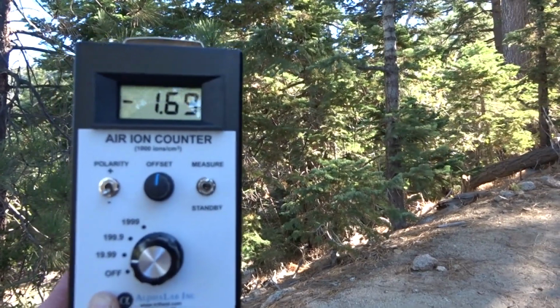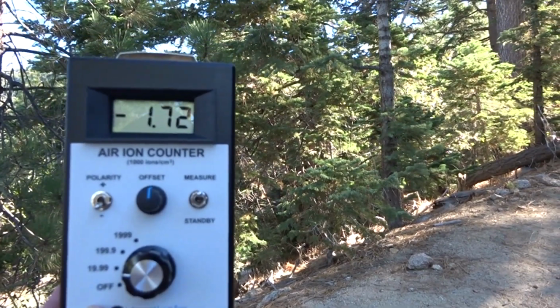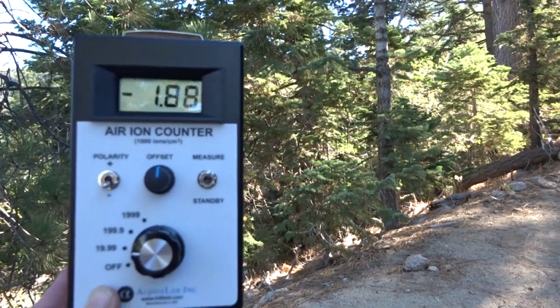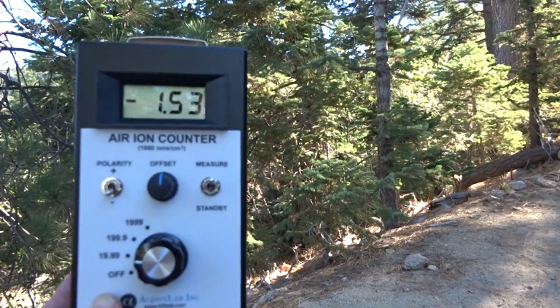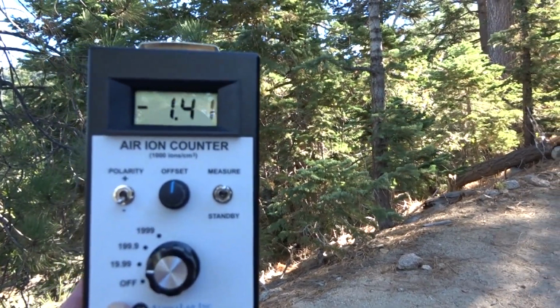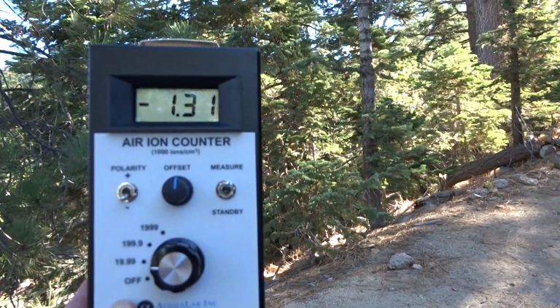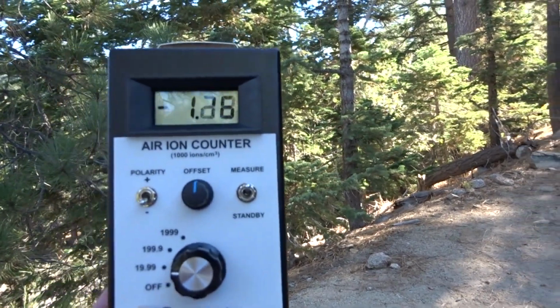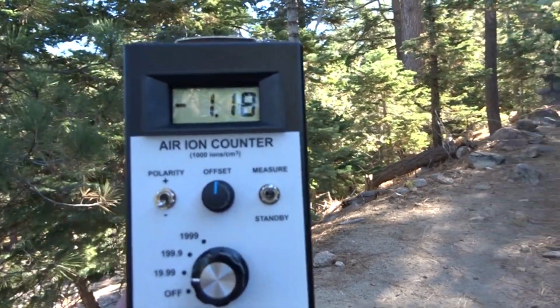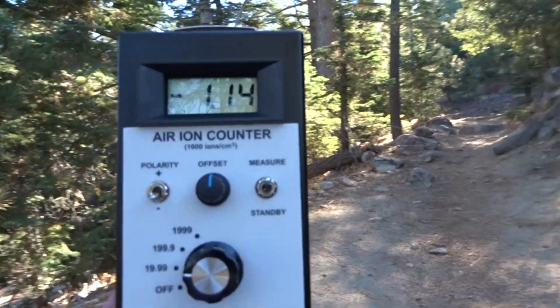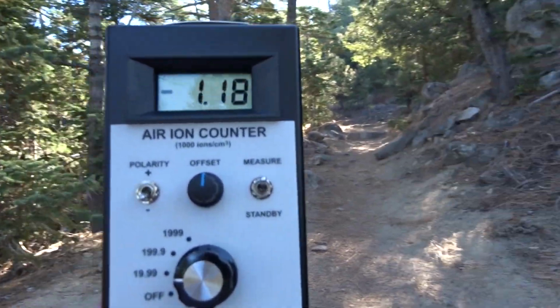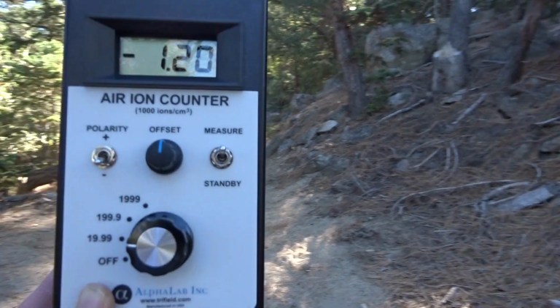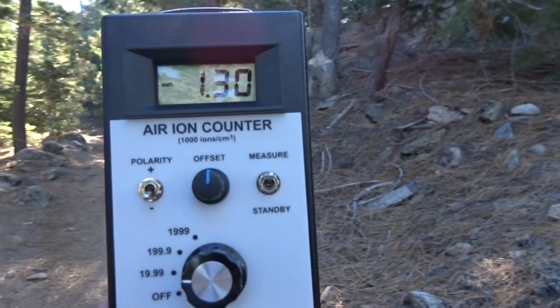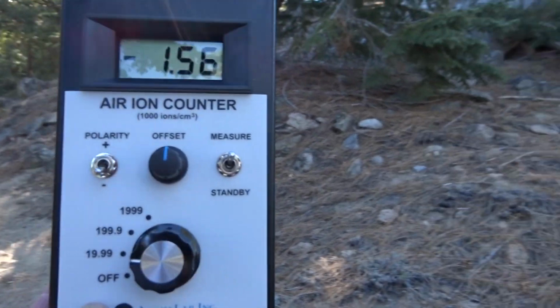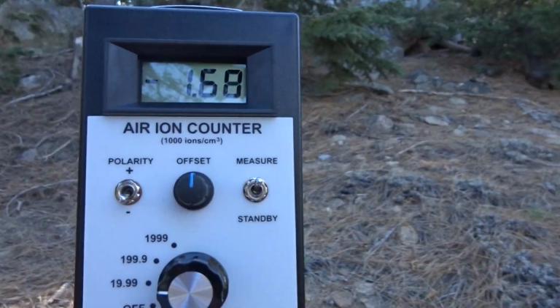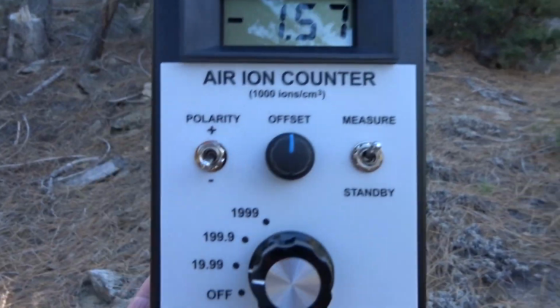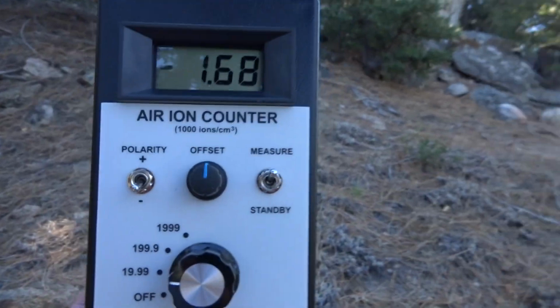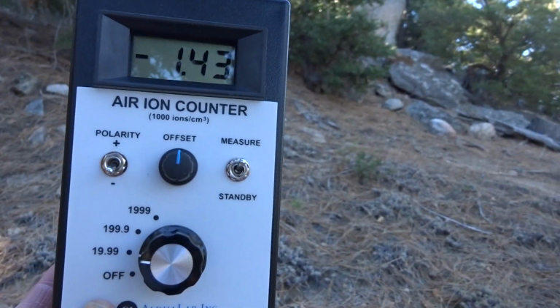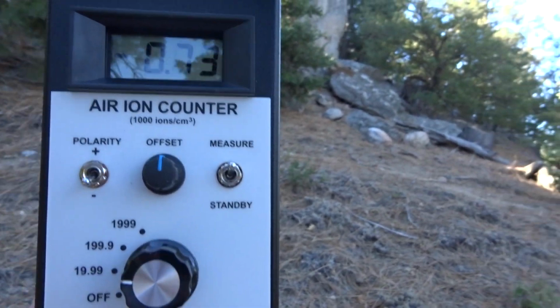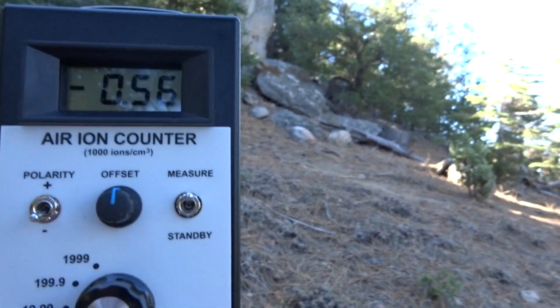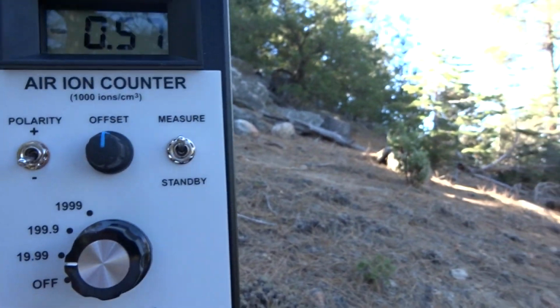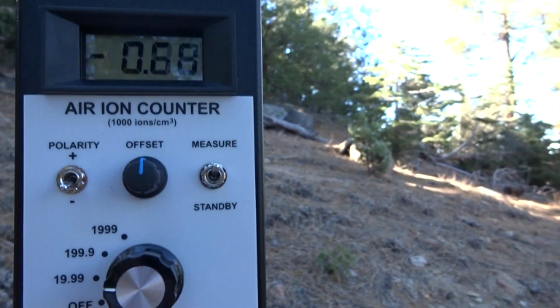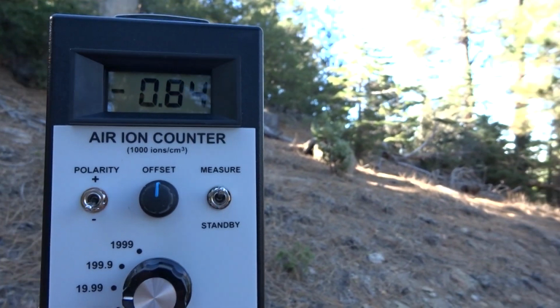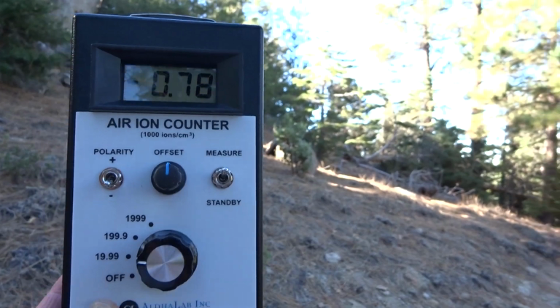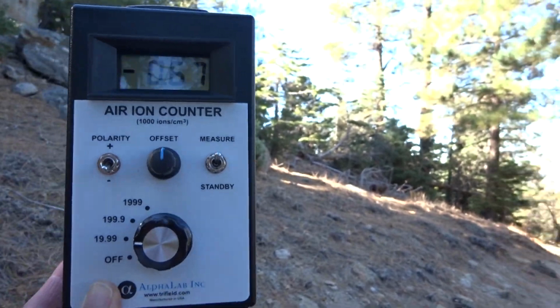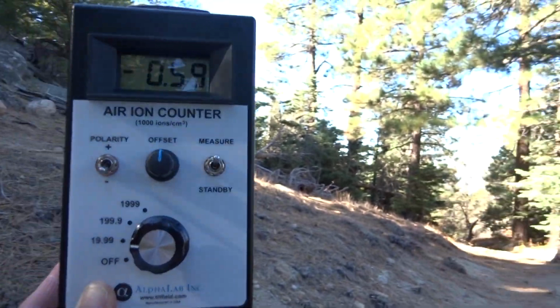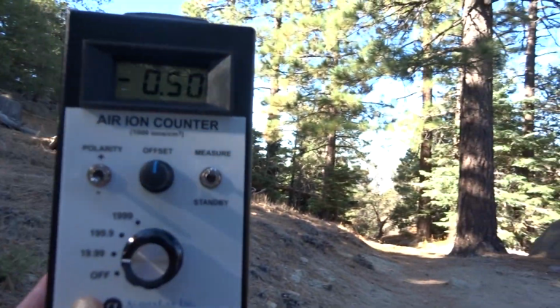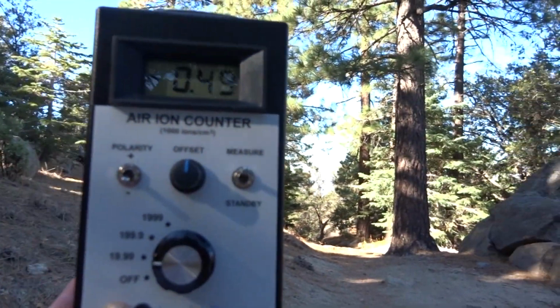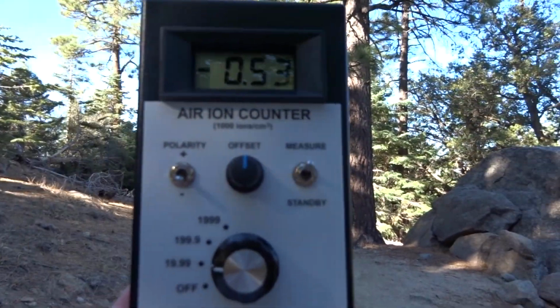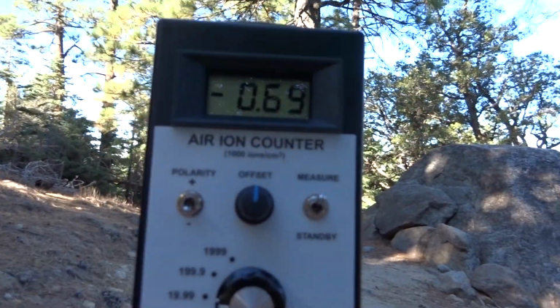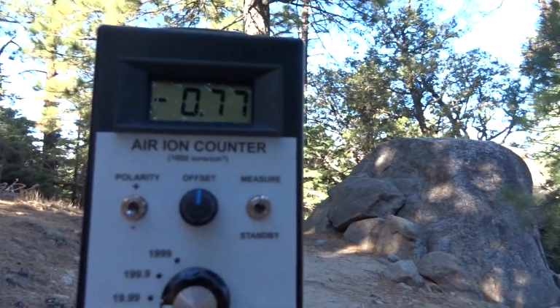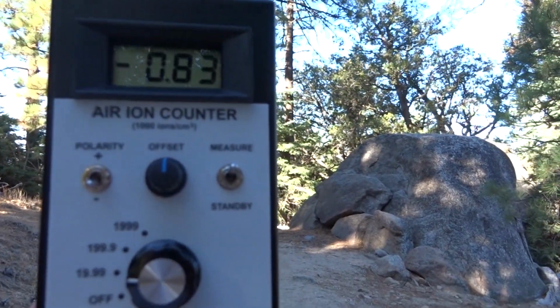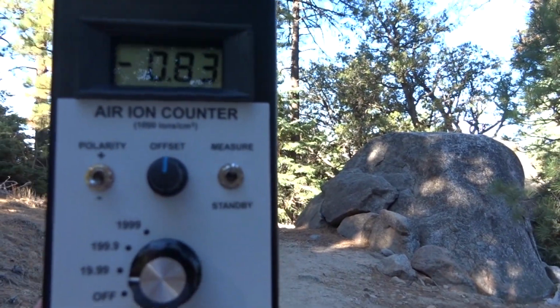Inside, you're close to zero. You've got to be grounded when doing this. I am sitting on a rock, so presumably I'm grounded — though I am wearing shoes.